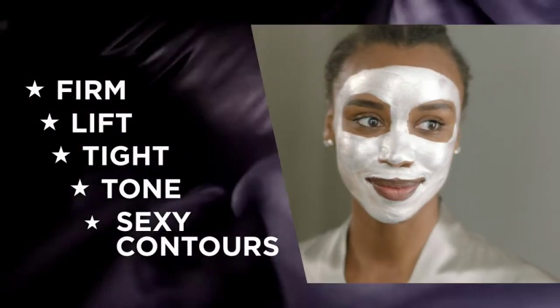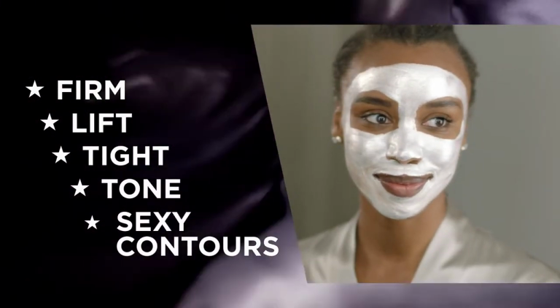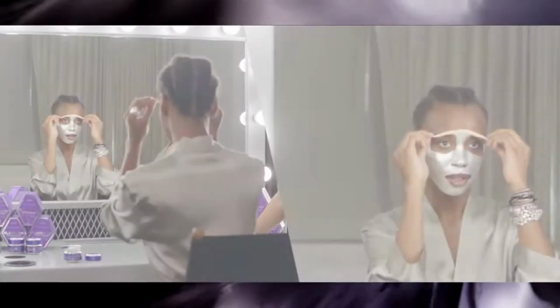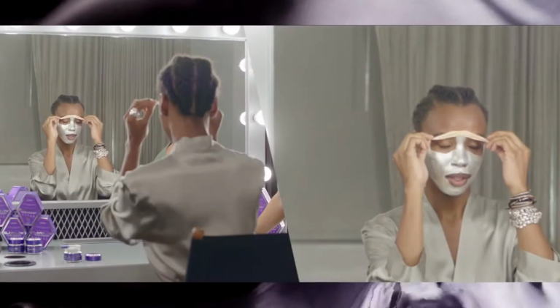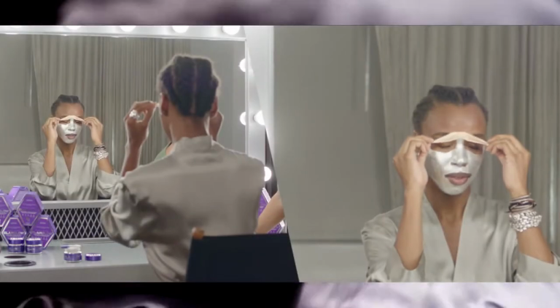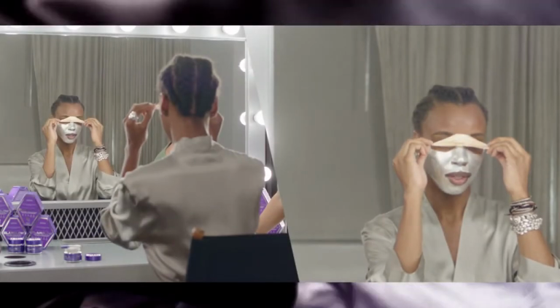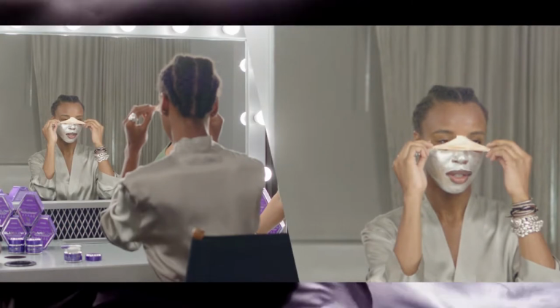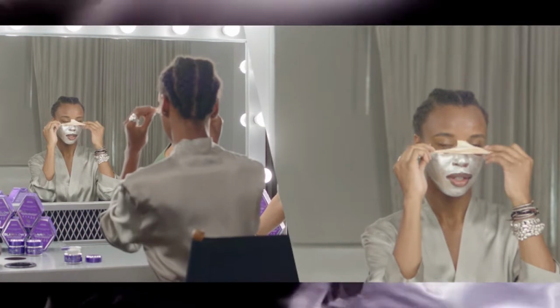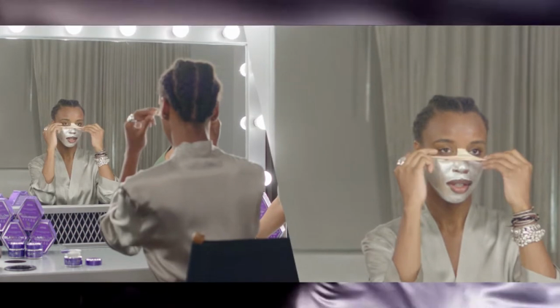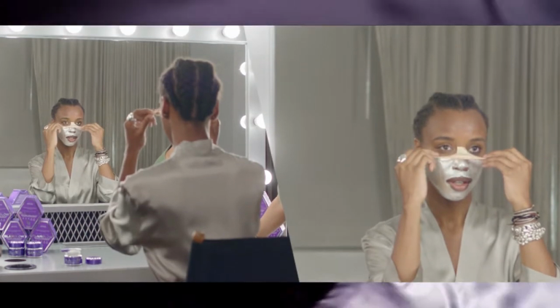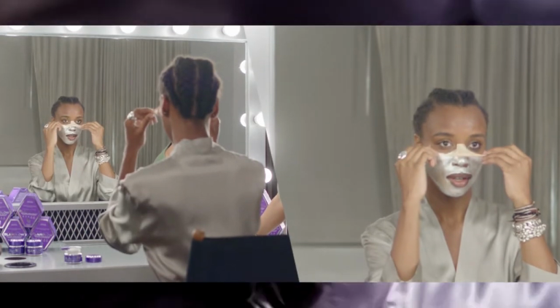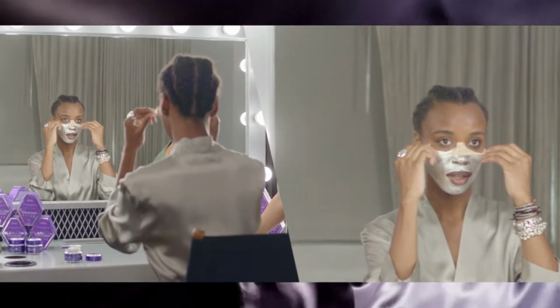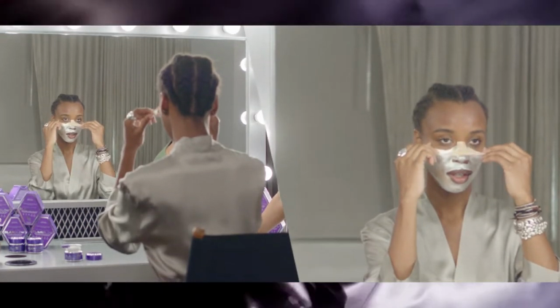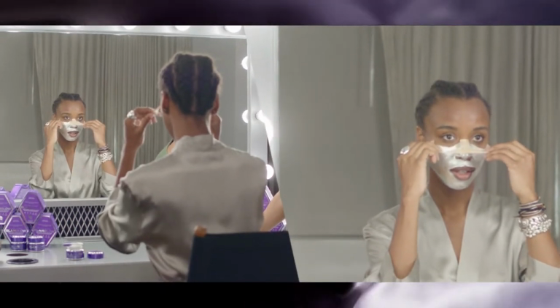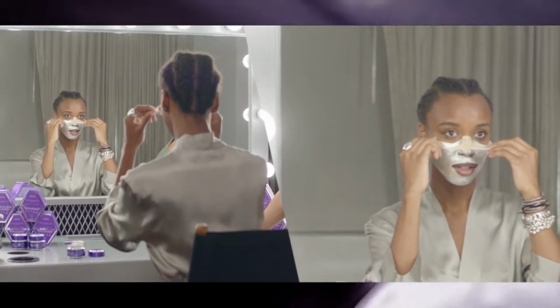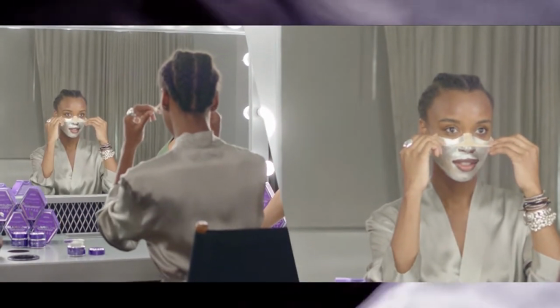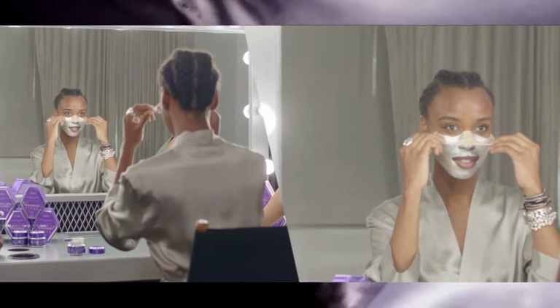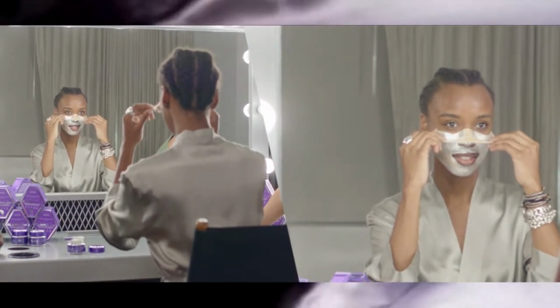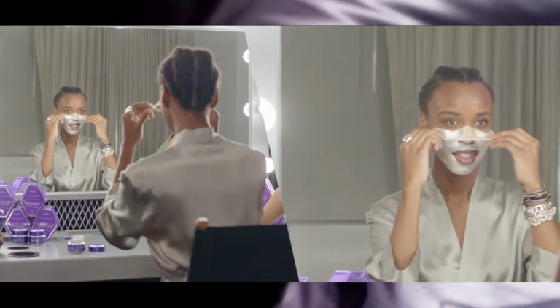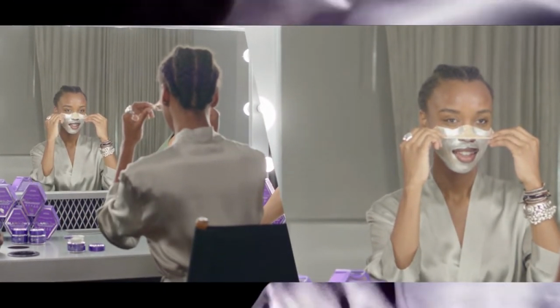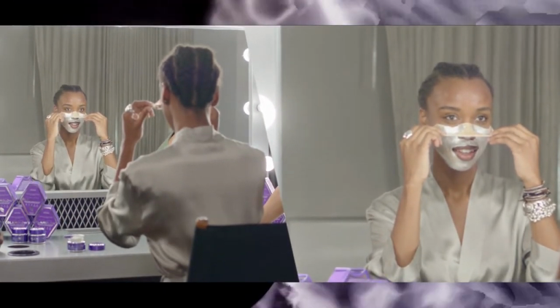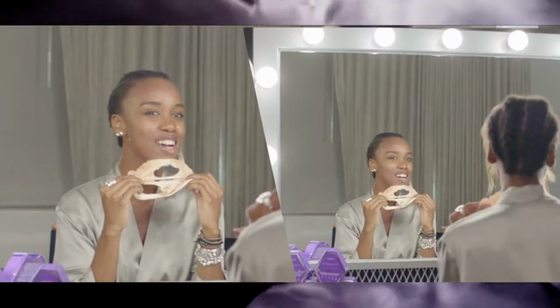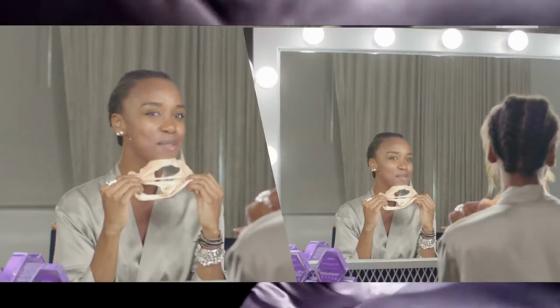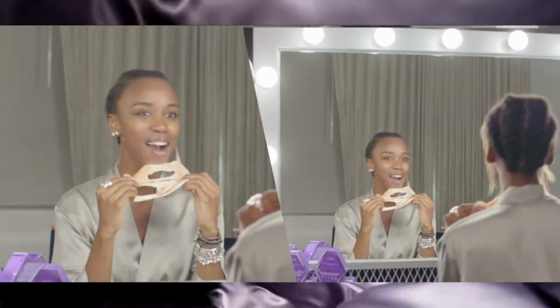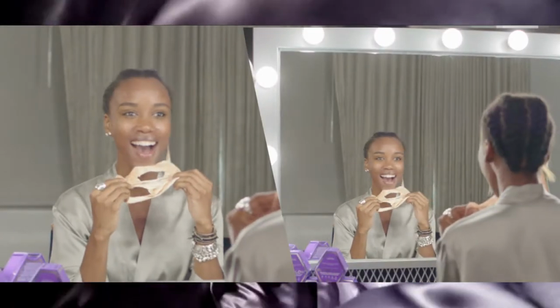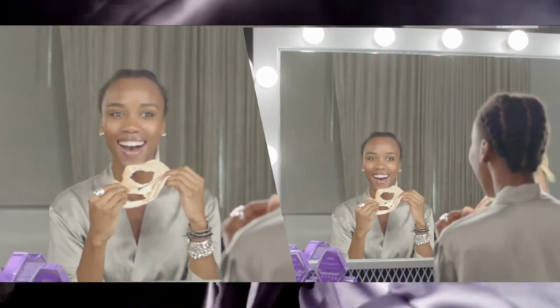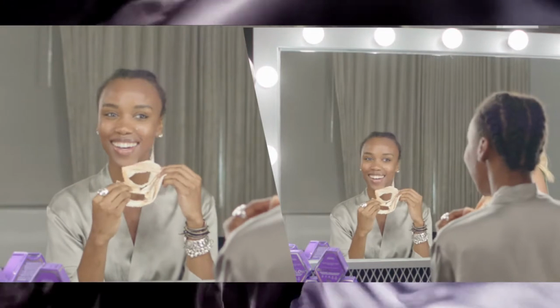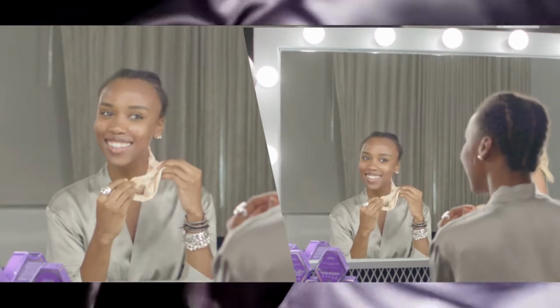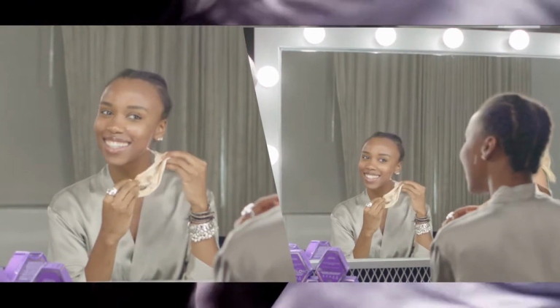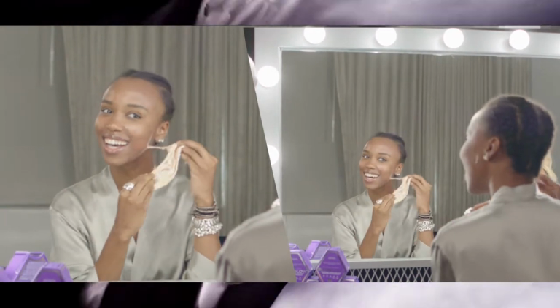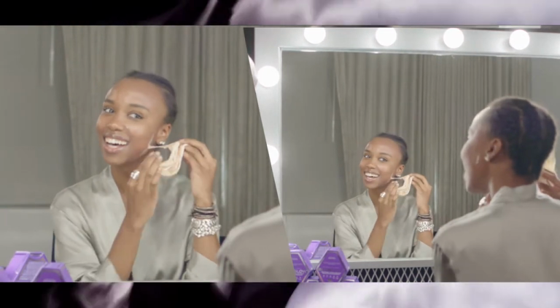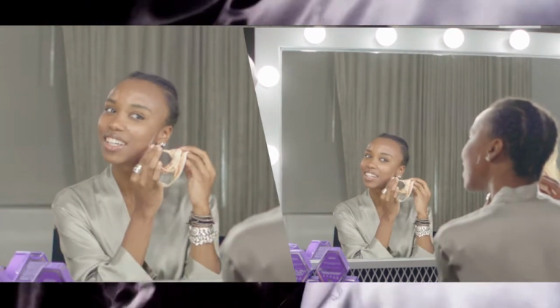Once it's completely dry, you're going to remove and peel from the edges. I like to start with the forehead and peel down. Then any excess, you're just going to remove with water.